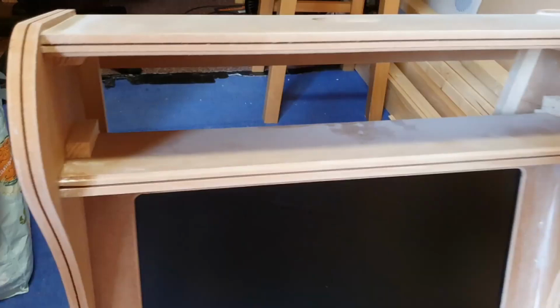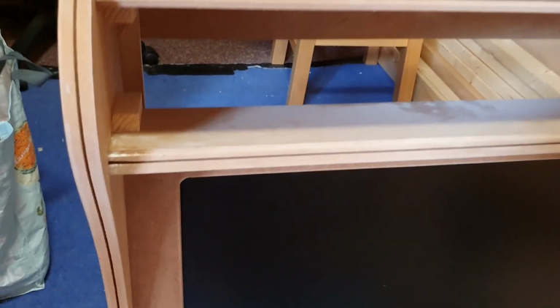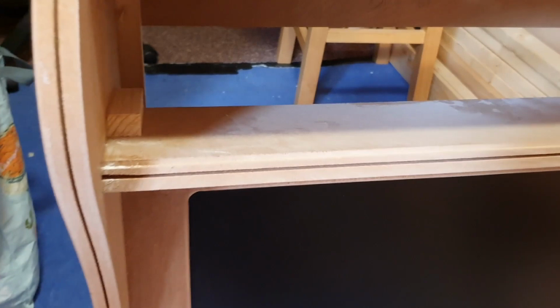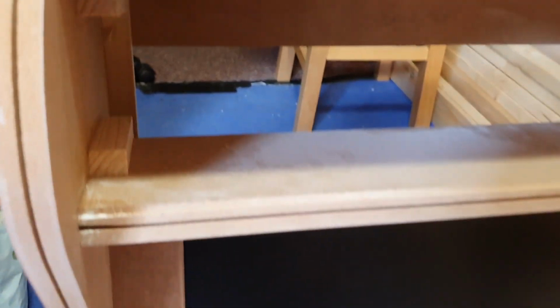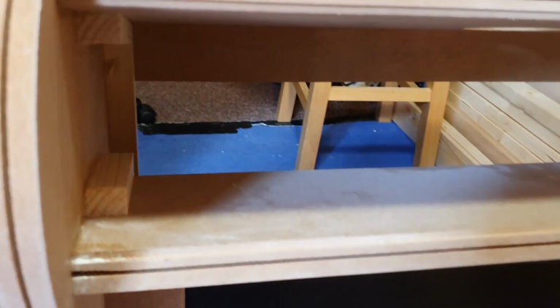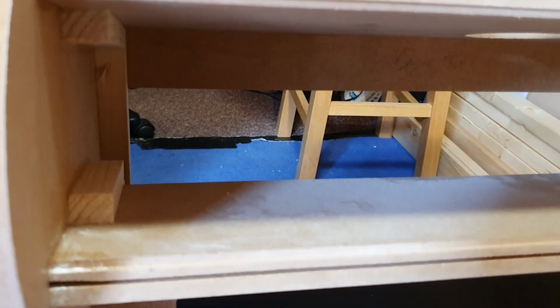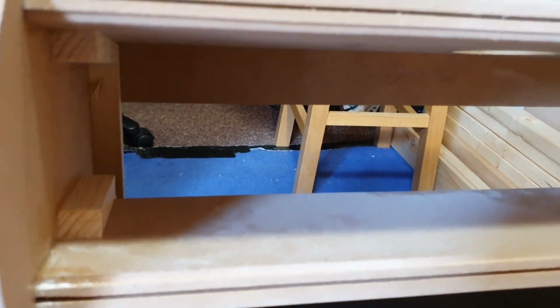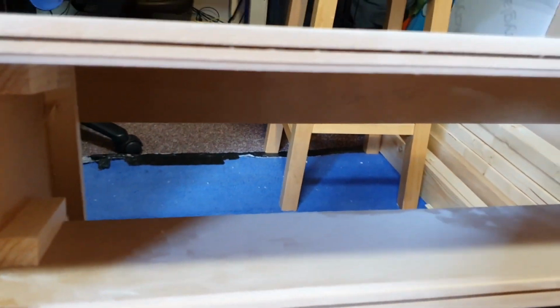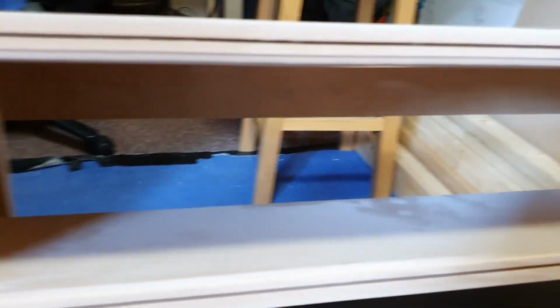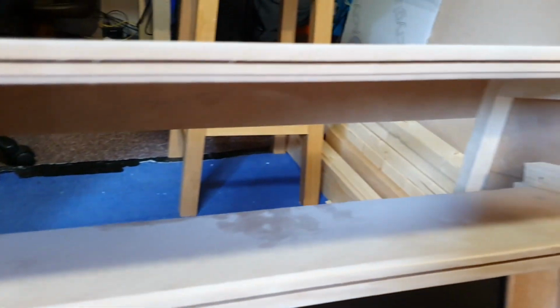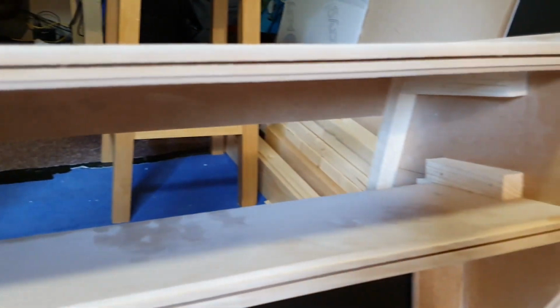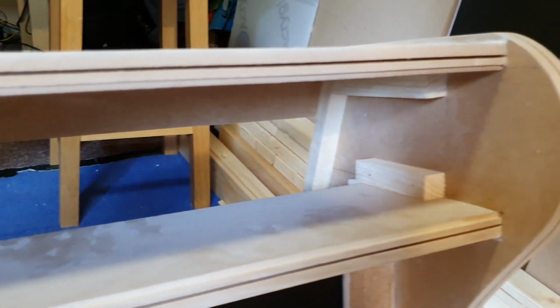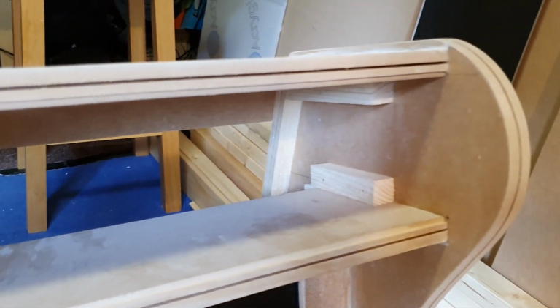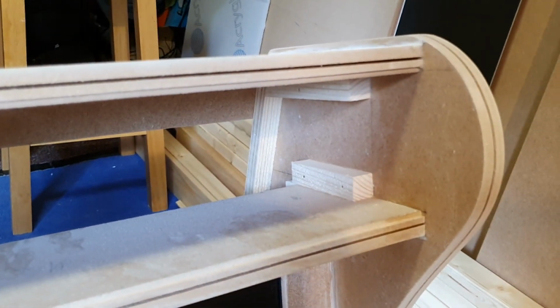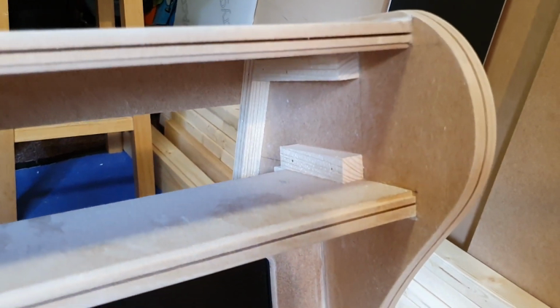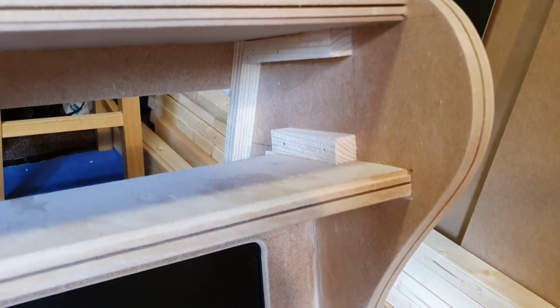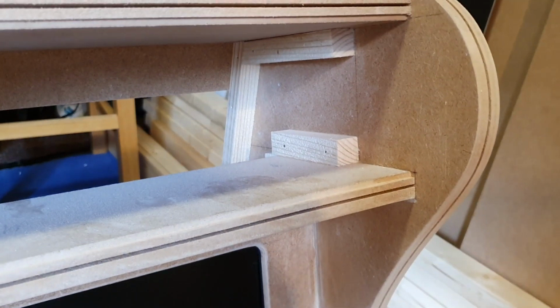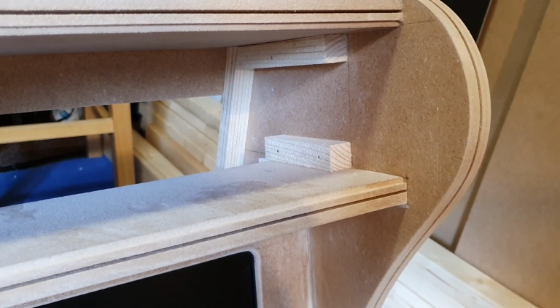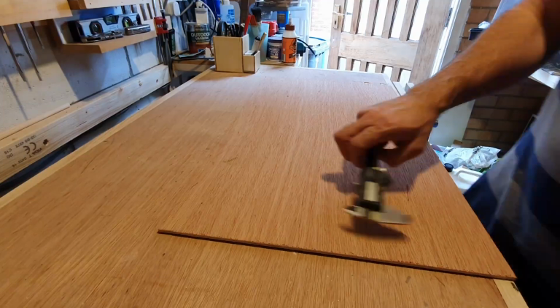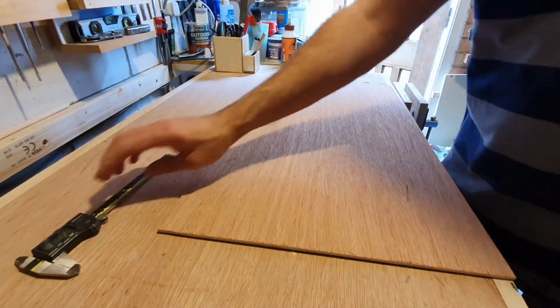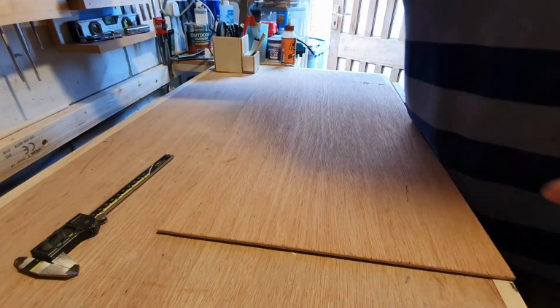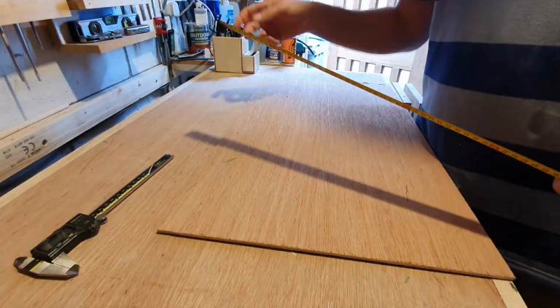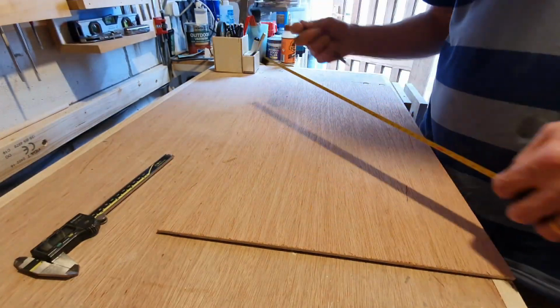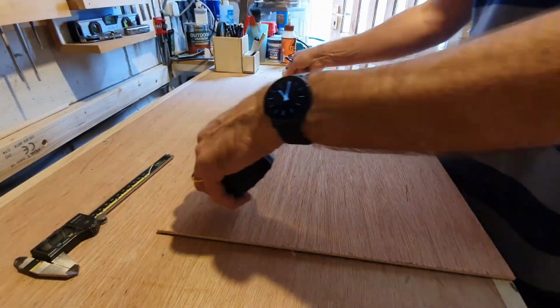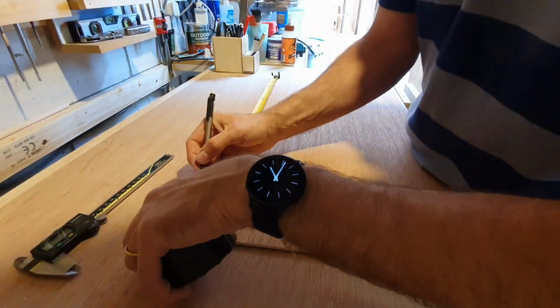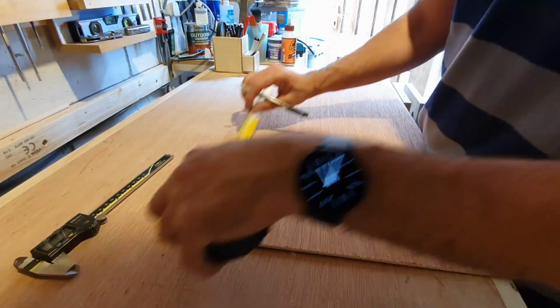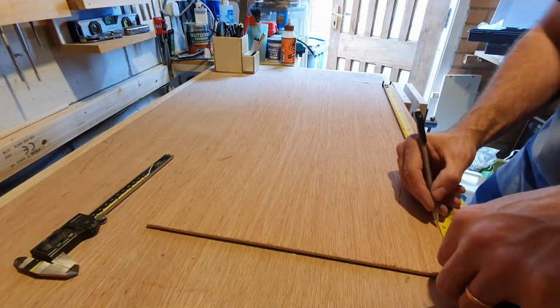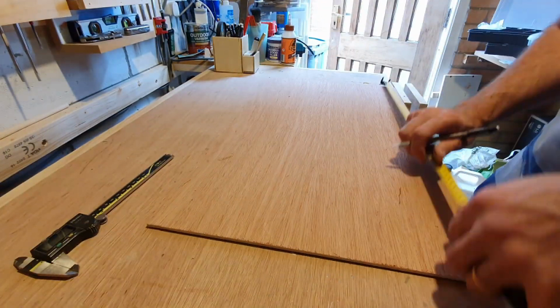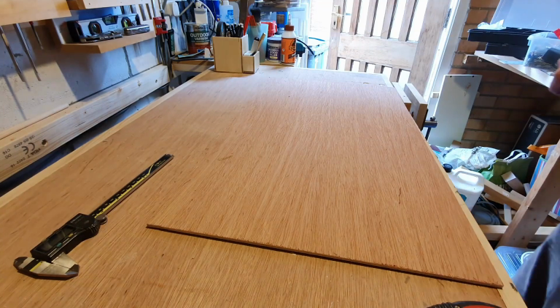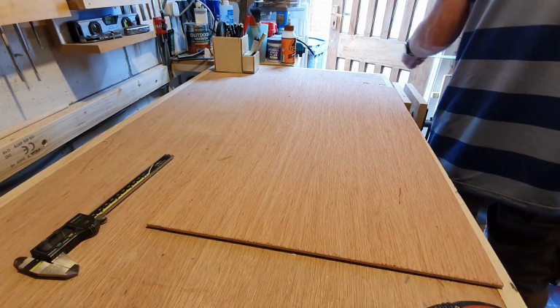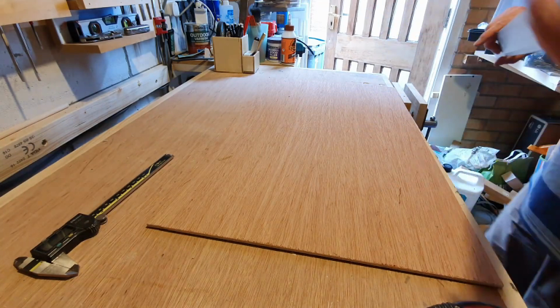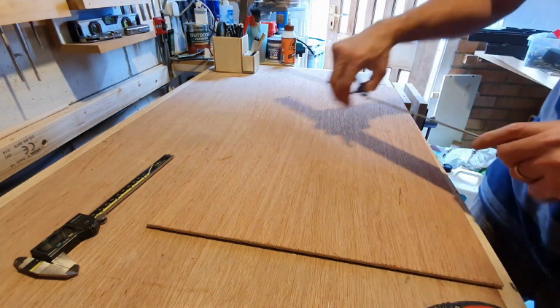I need something to fix the marquee LED. I plan to fix it to the end of the battens inside the marquee — that's why I cut them that length. SketchUp planning worked well here. Some 4mm plywood will be ideal.